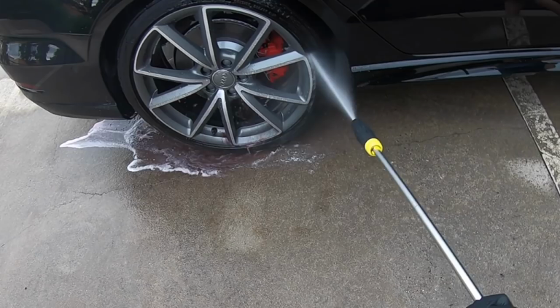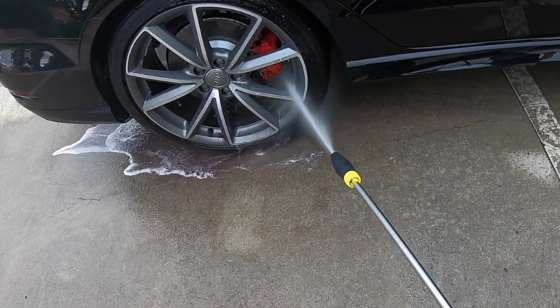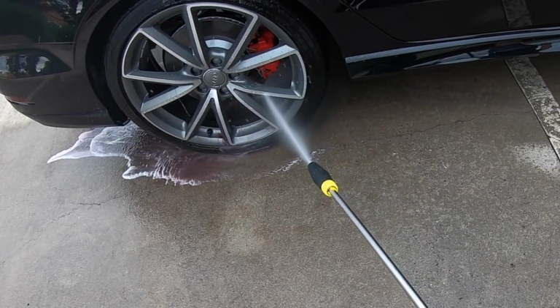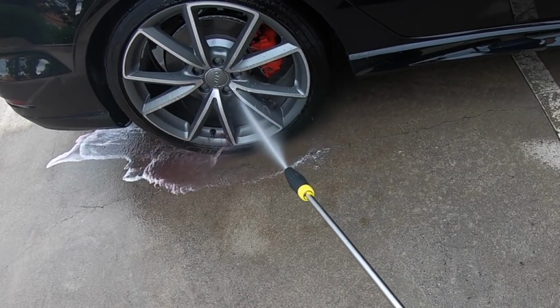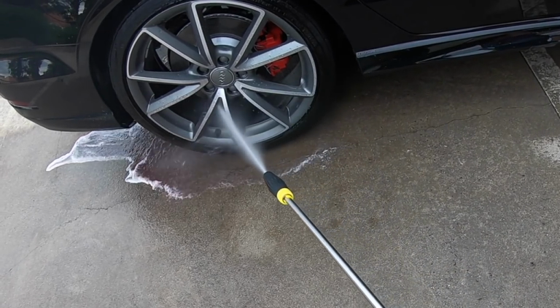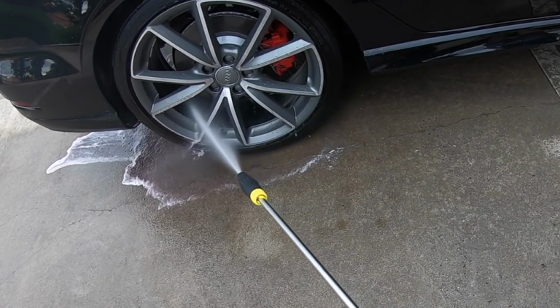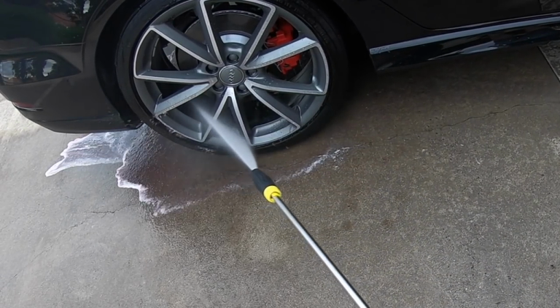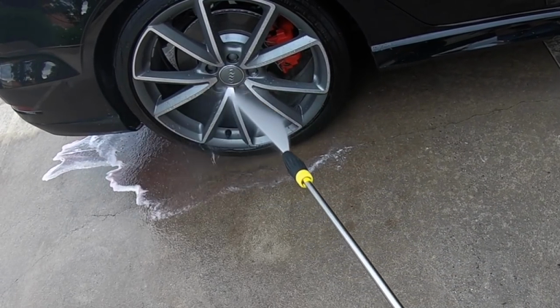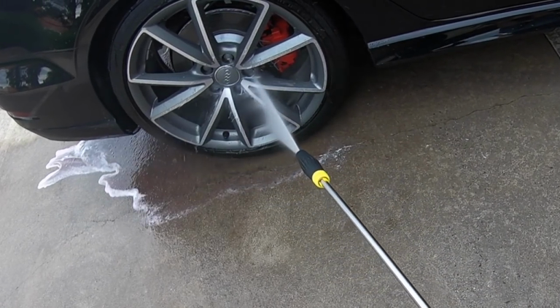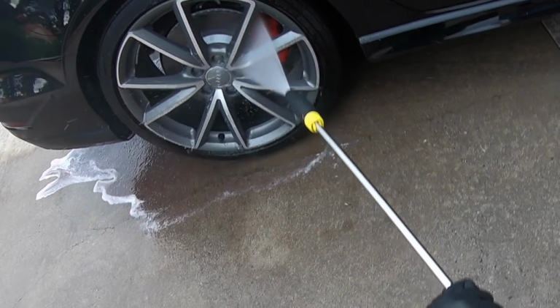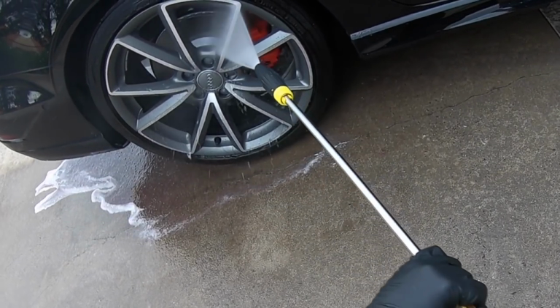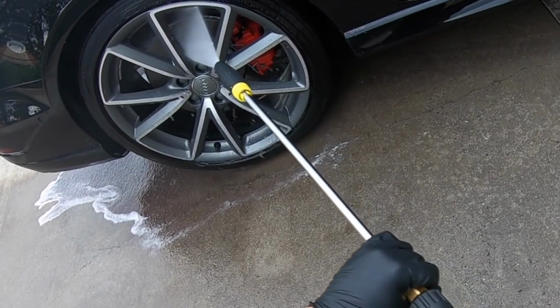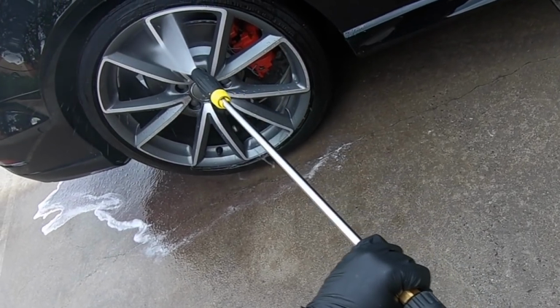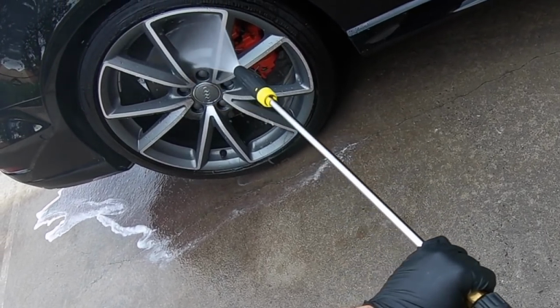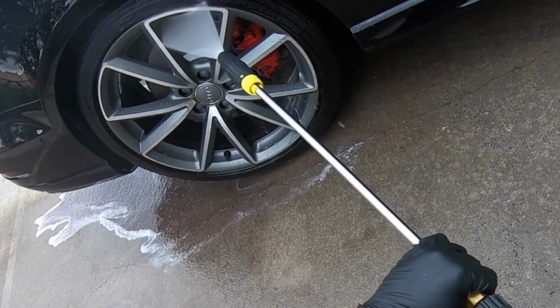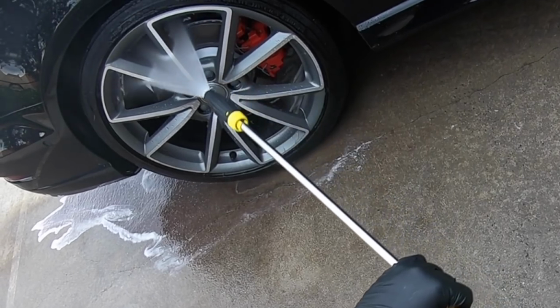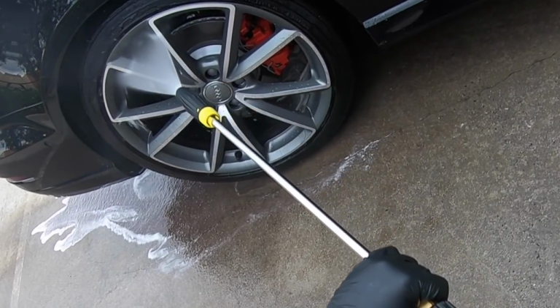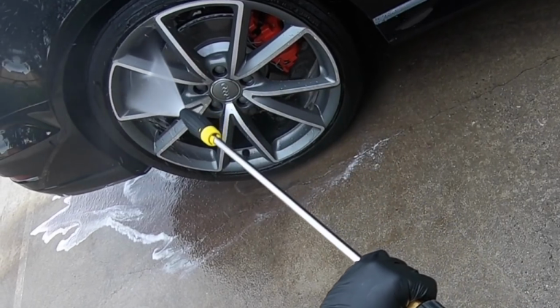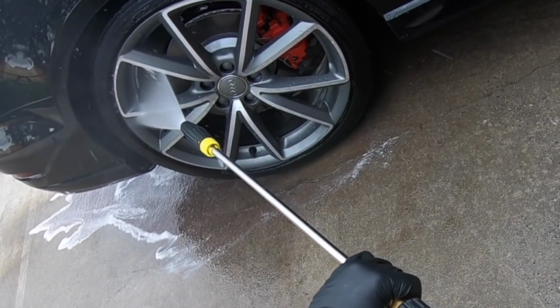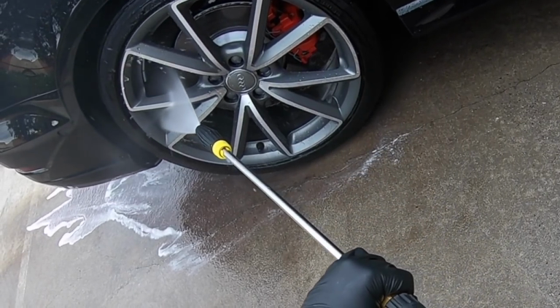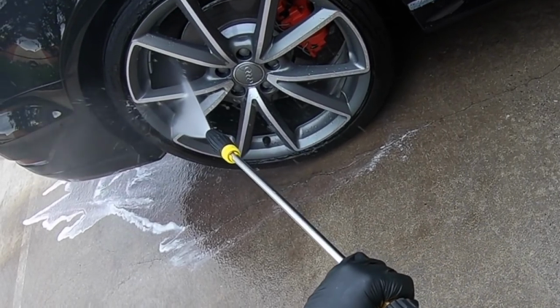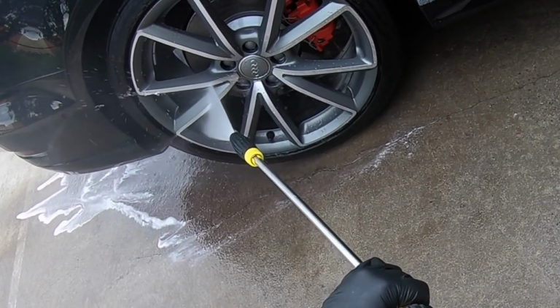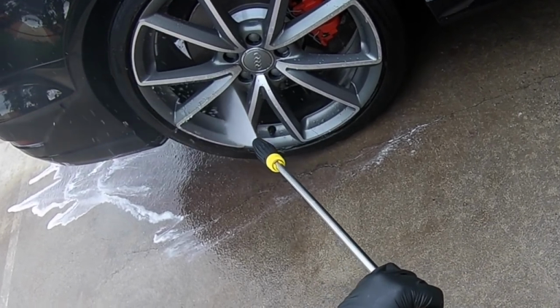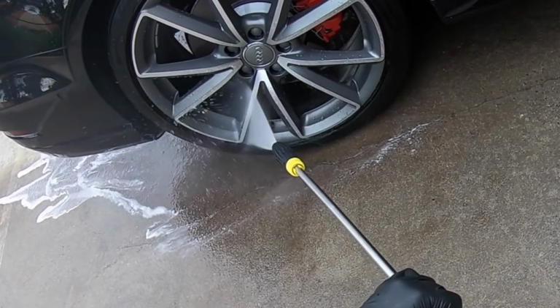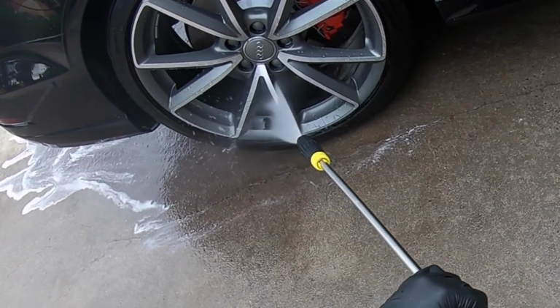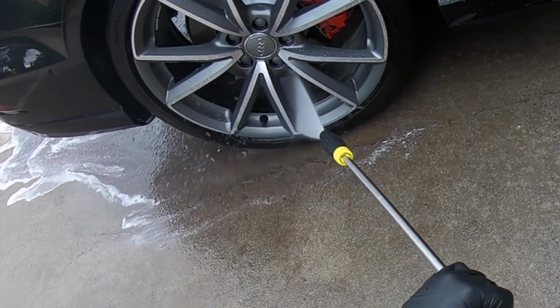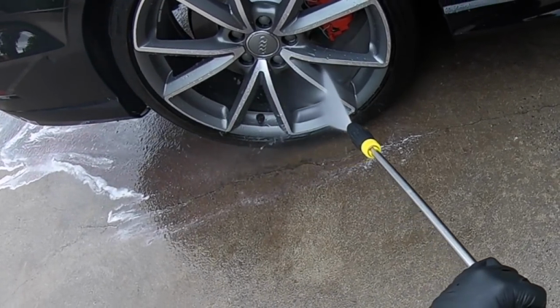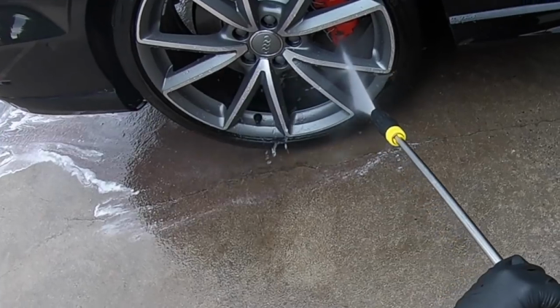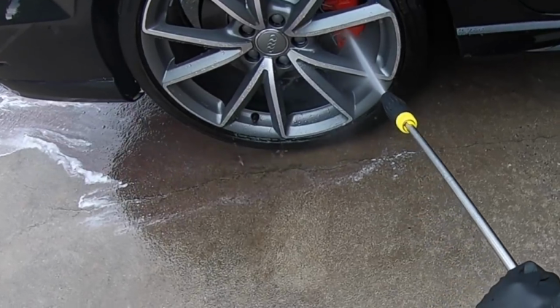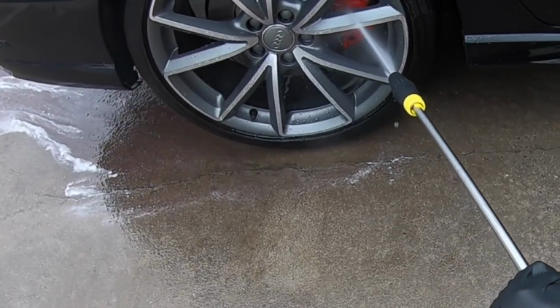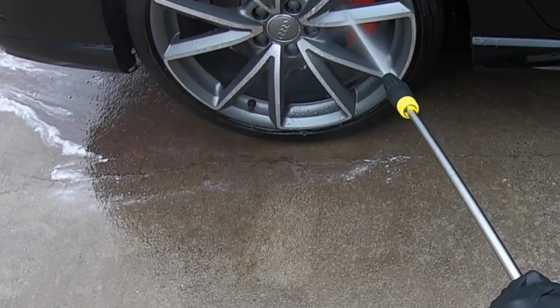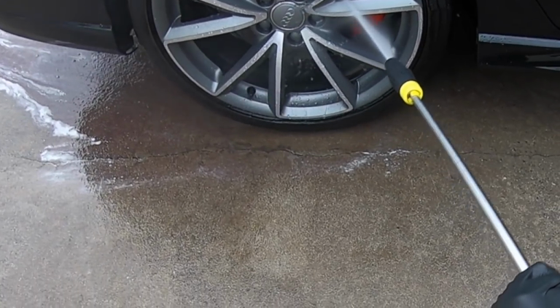Without the use of Purge and just pressure rinsing the rims down, I got about 80 to 90% of the grime off, and this is after three weeks of use on a daily driver.